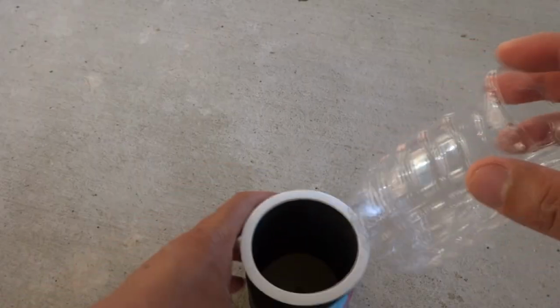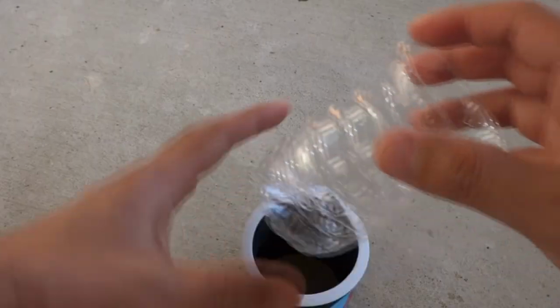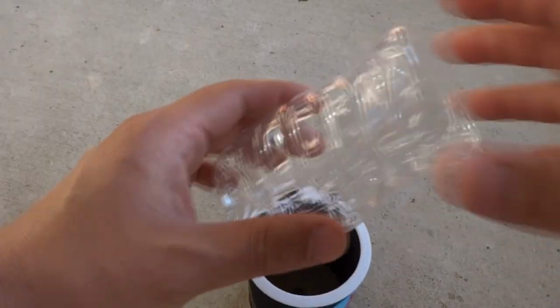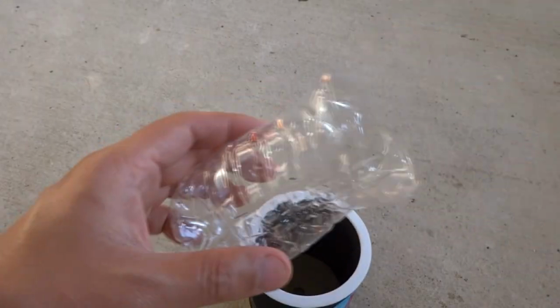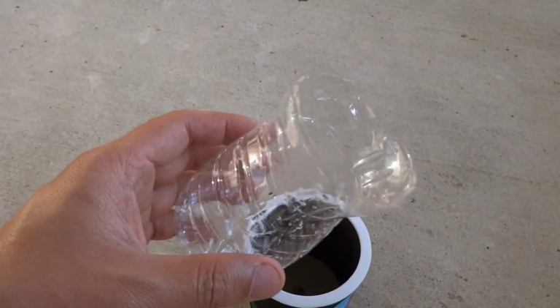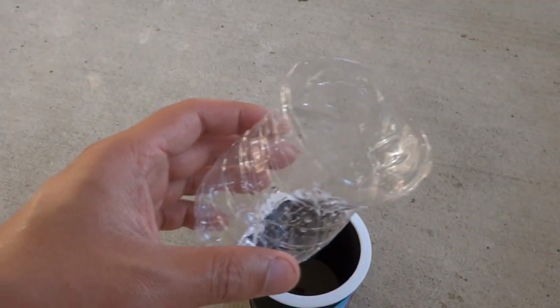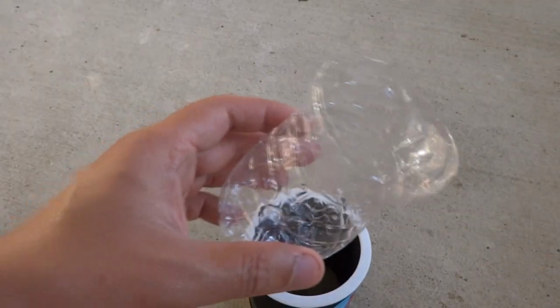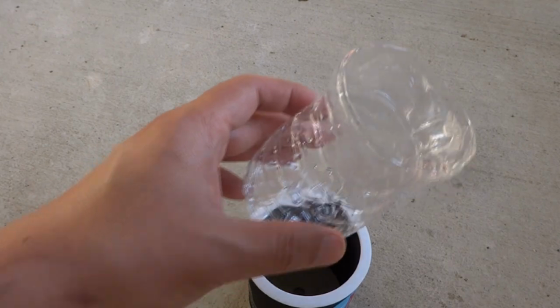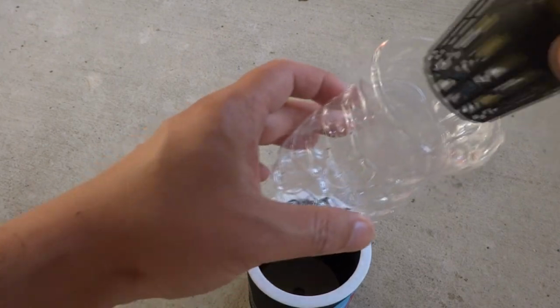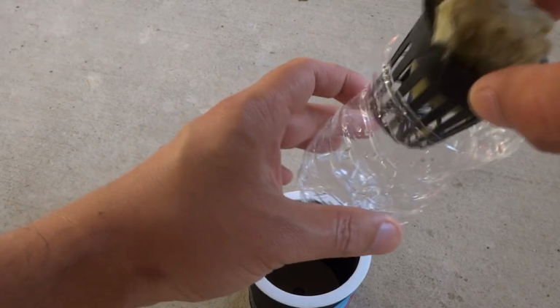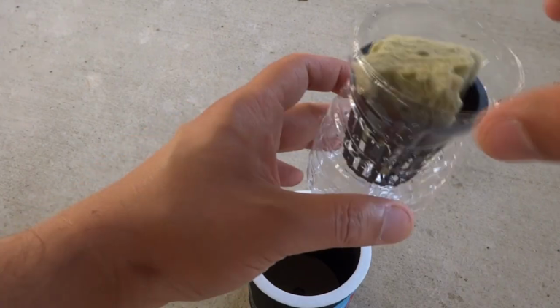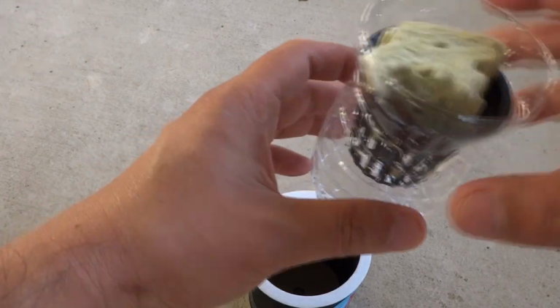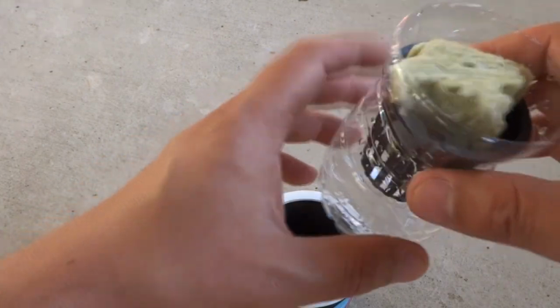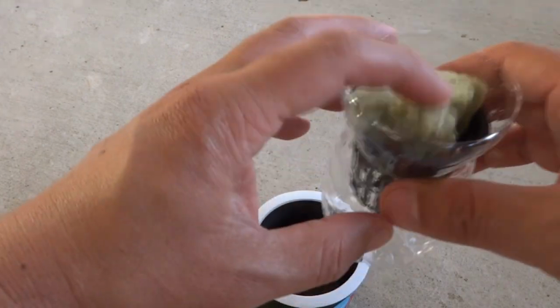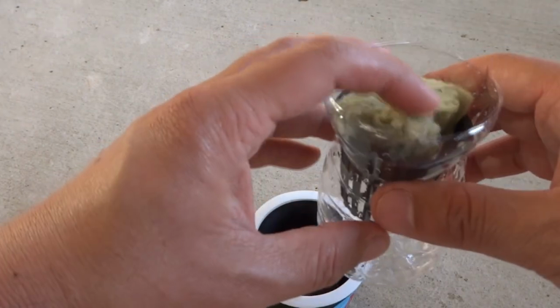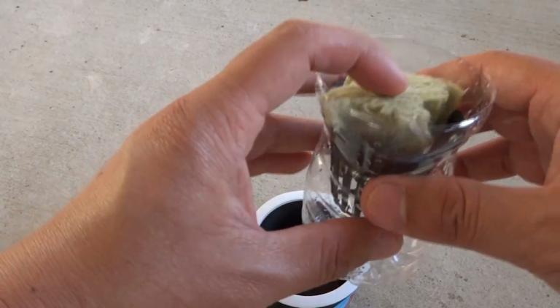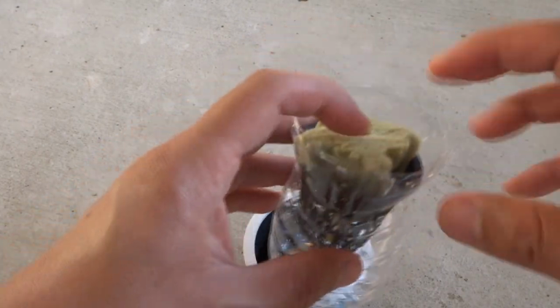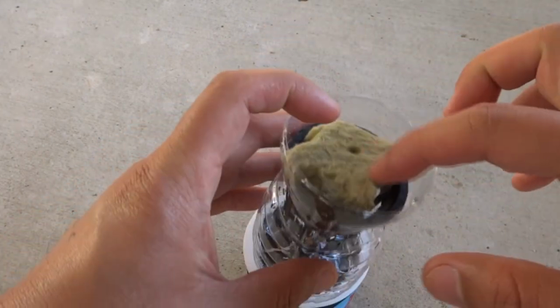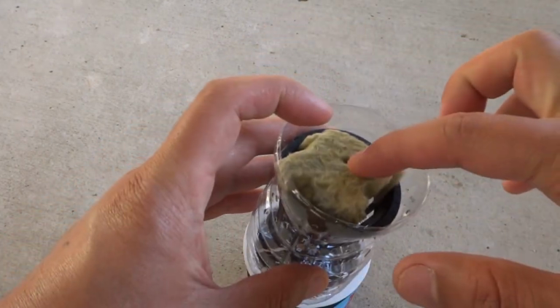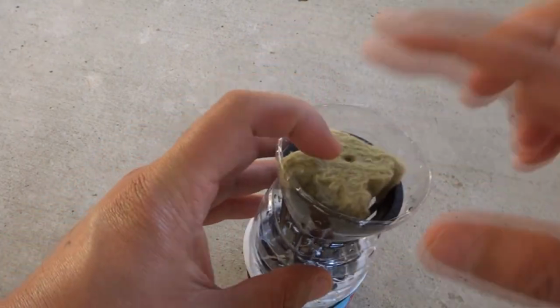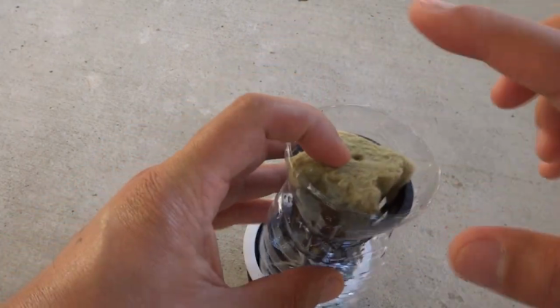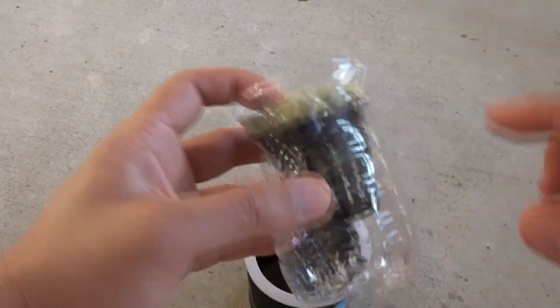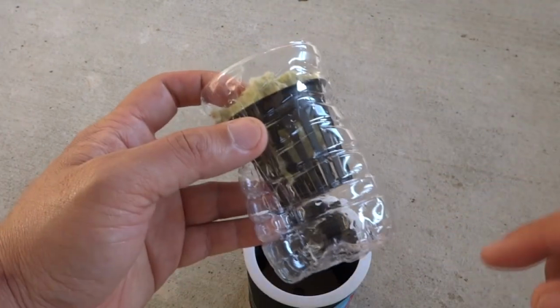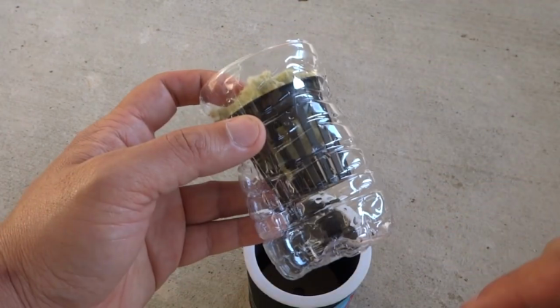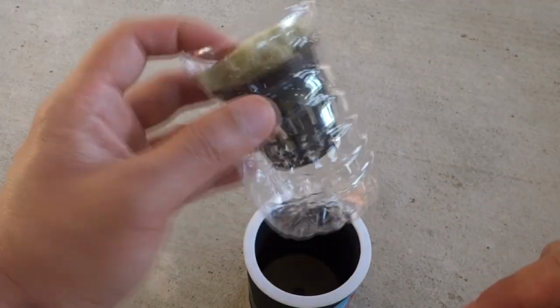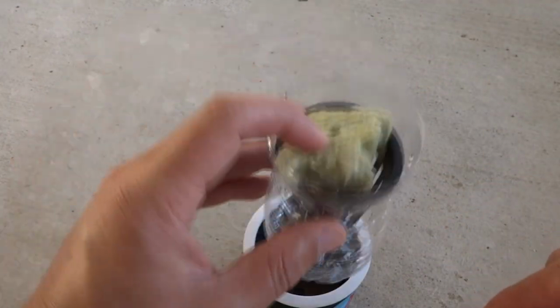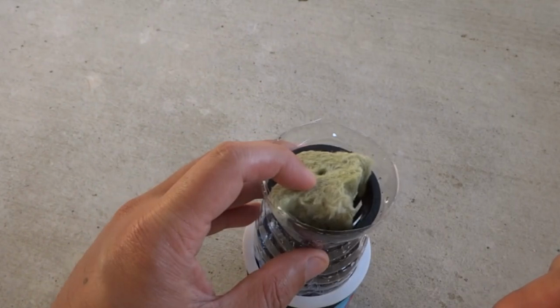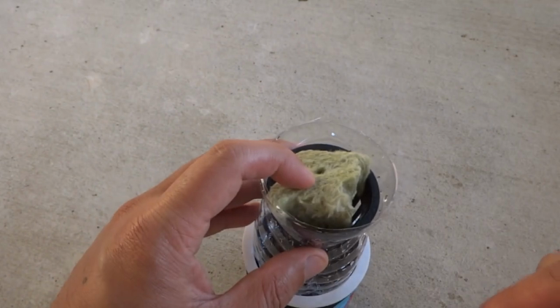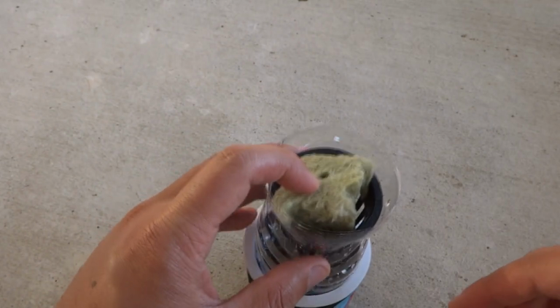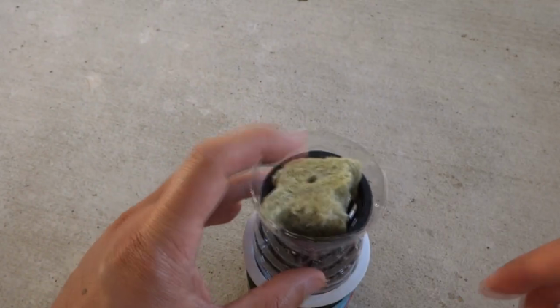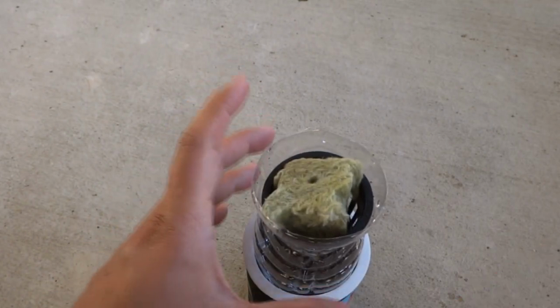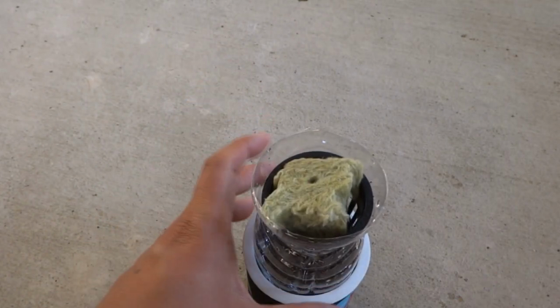So the system is going to look like that — the plant goes in here, and then that goes in there.